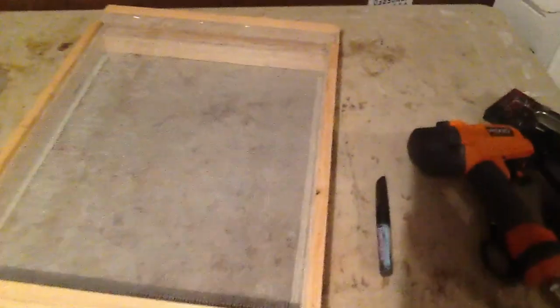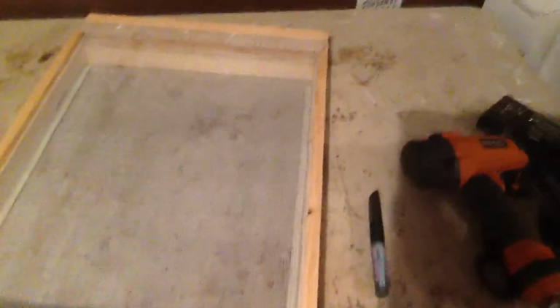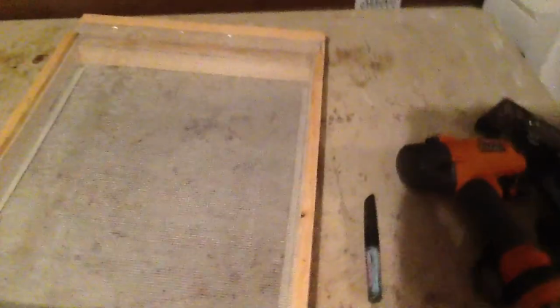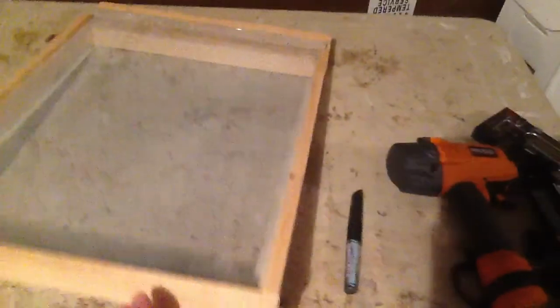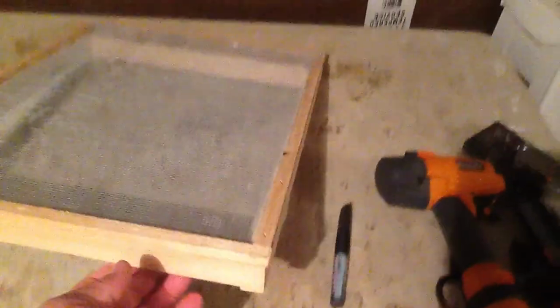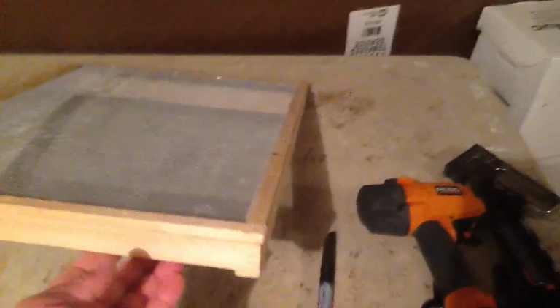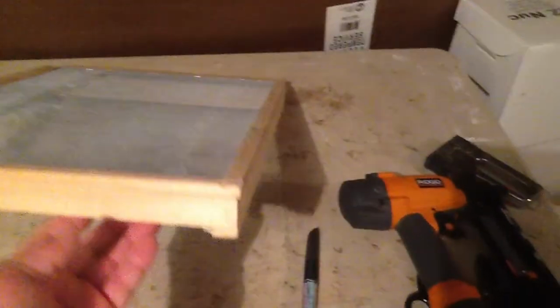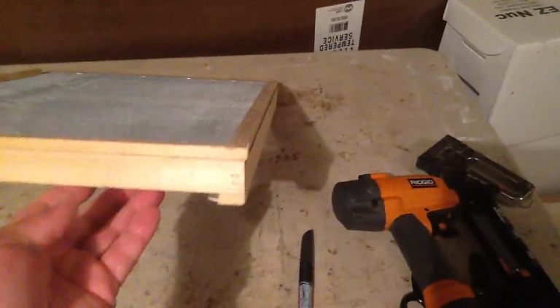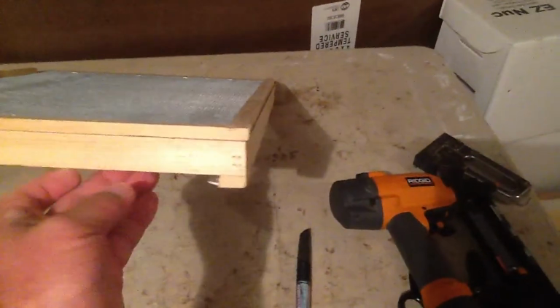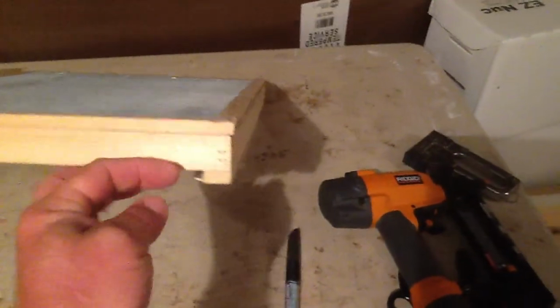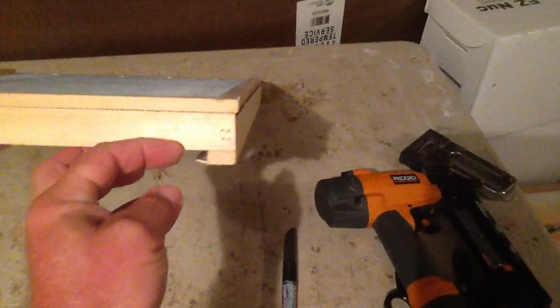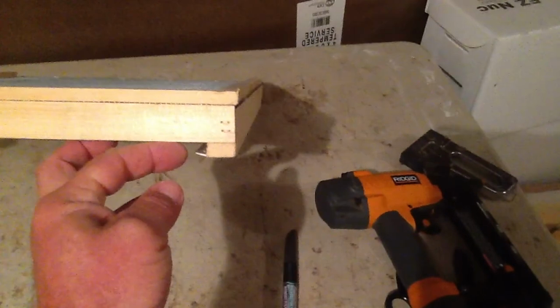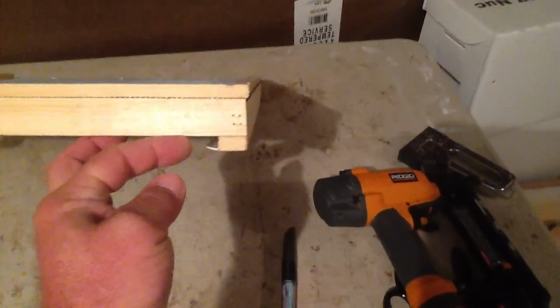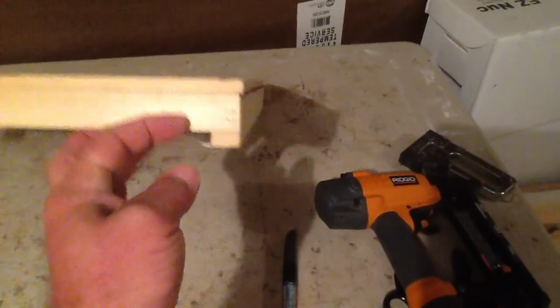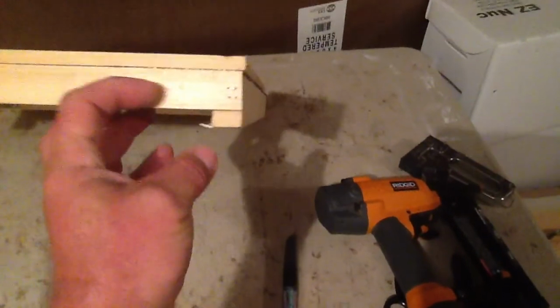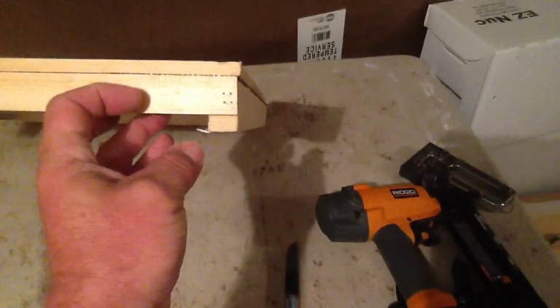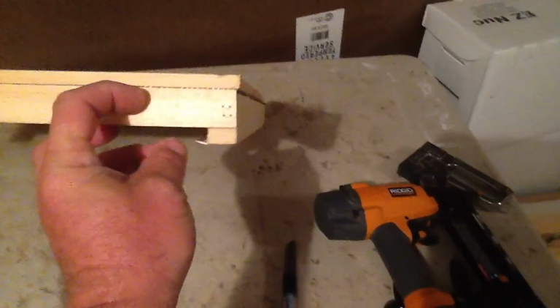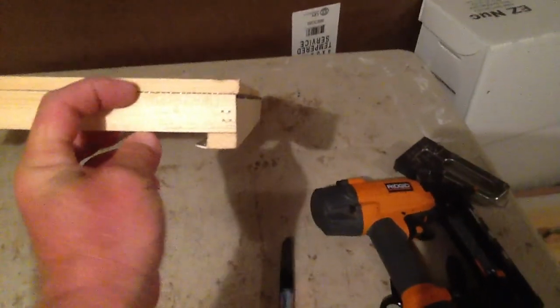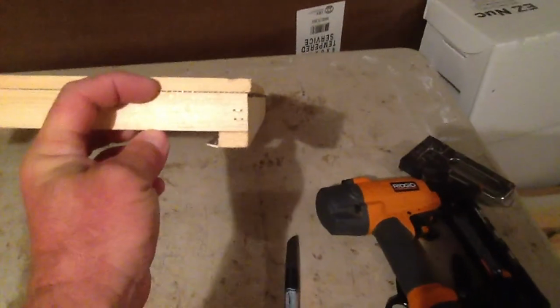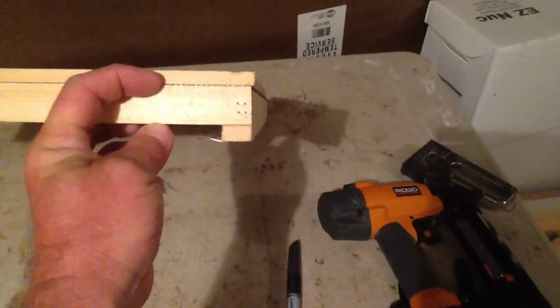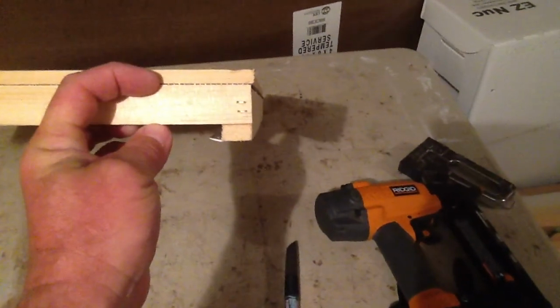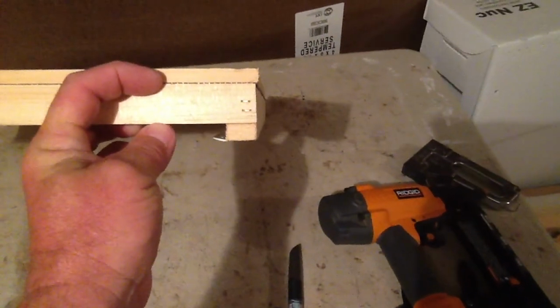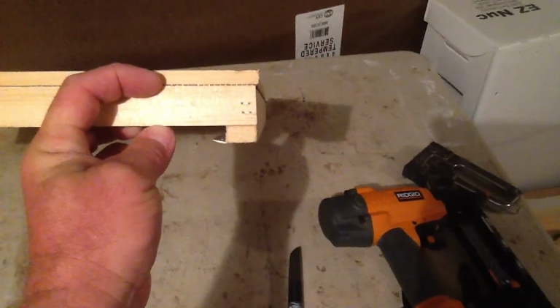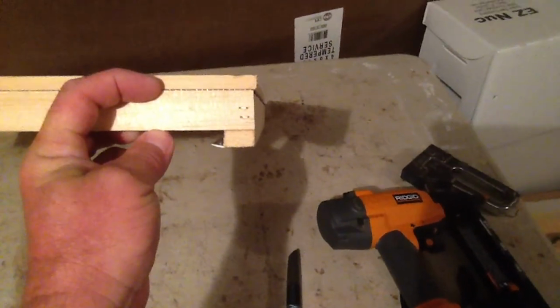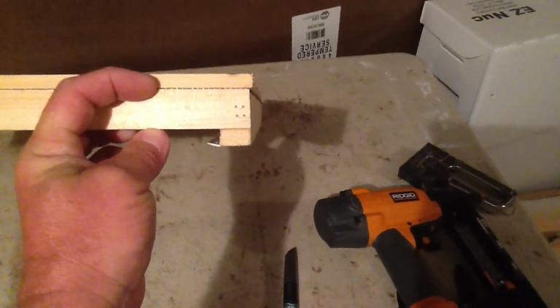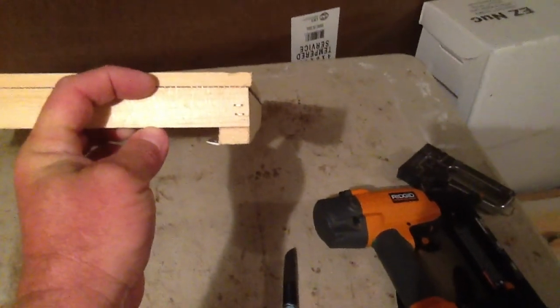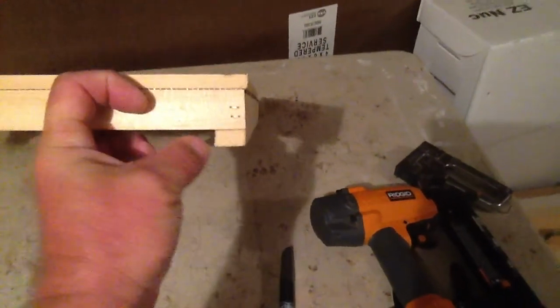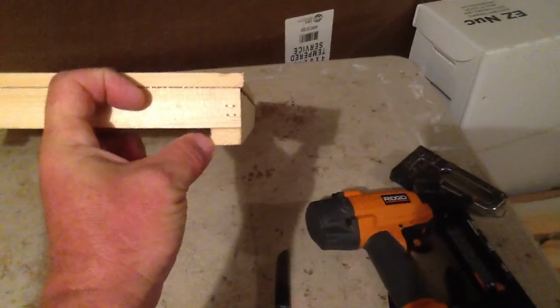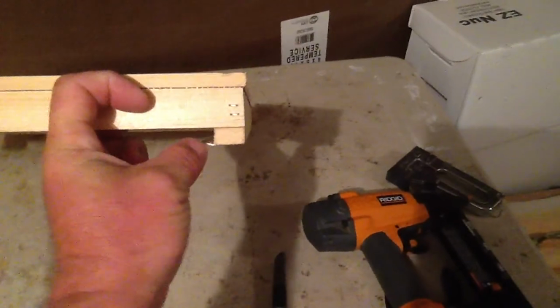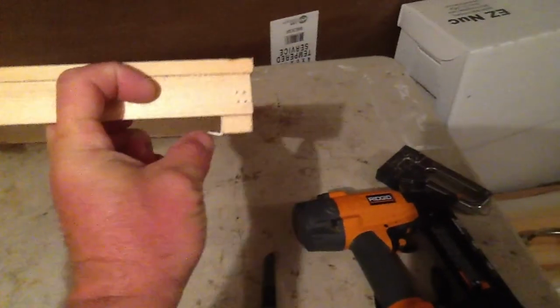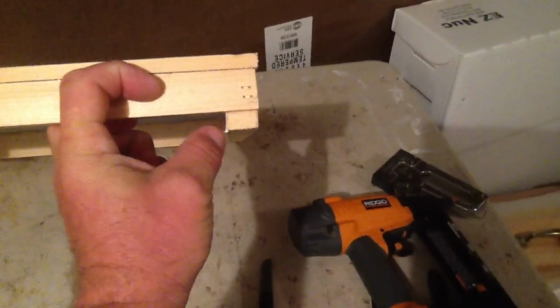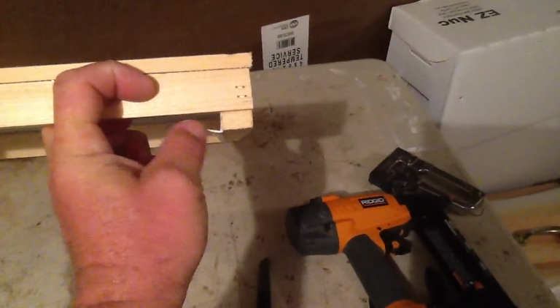It doesn't have to be tall and thick. Like I said in the other video, you want them thin. We'll take the back side and cut it down to an inch — that leaves a gap right here.